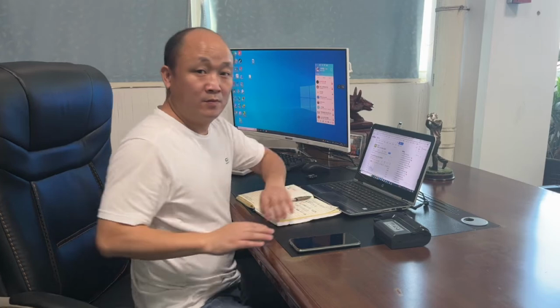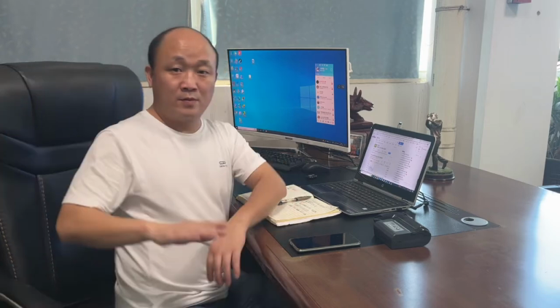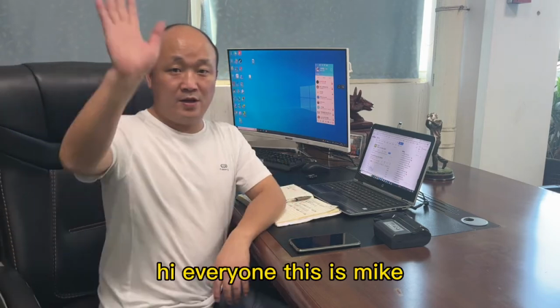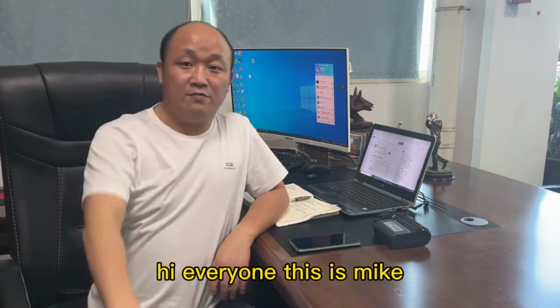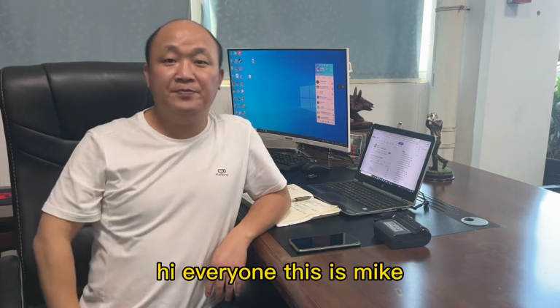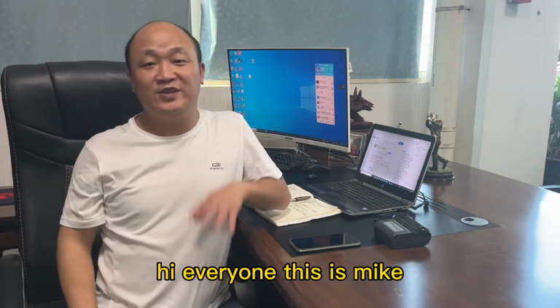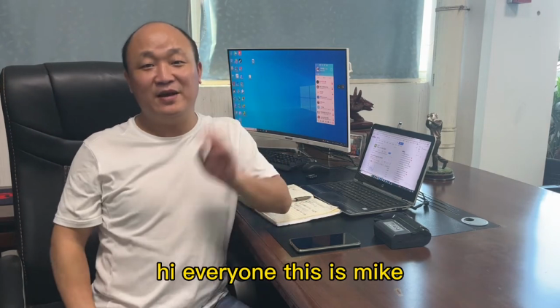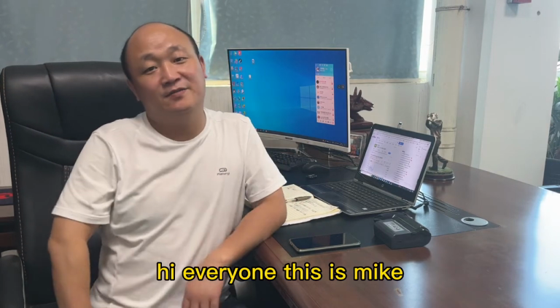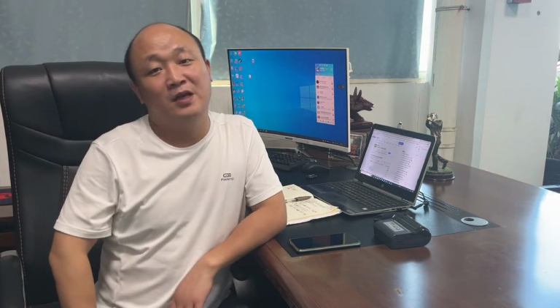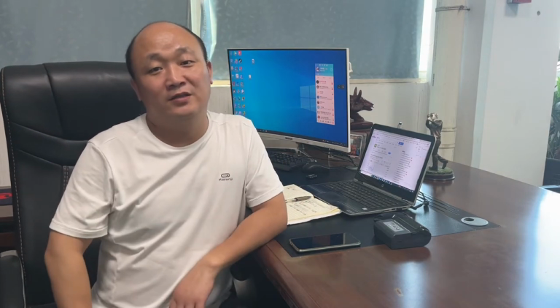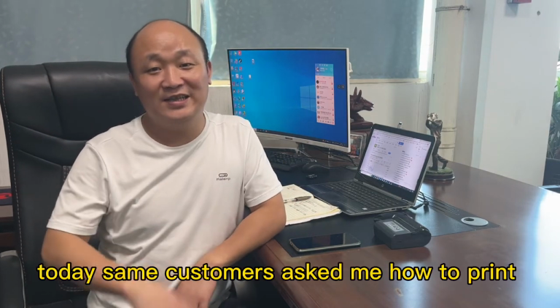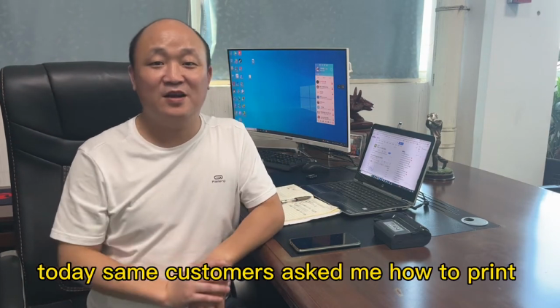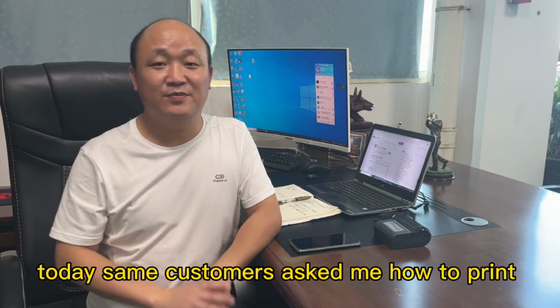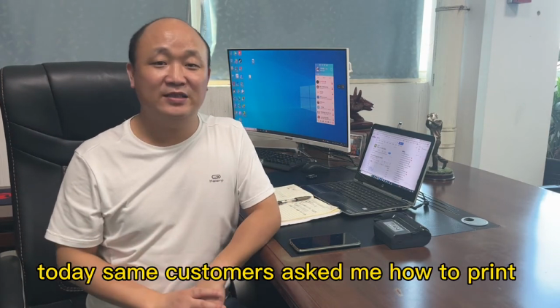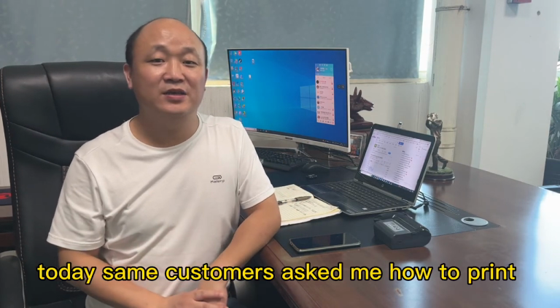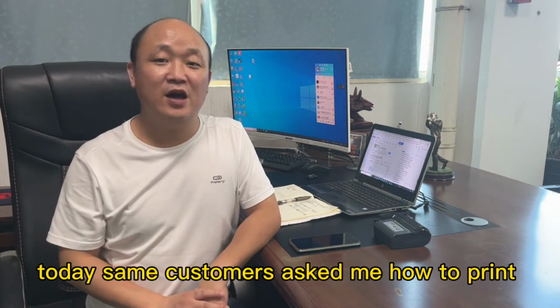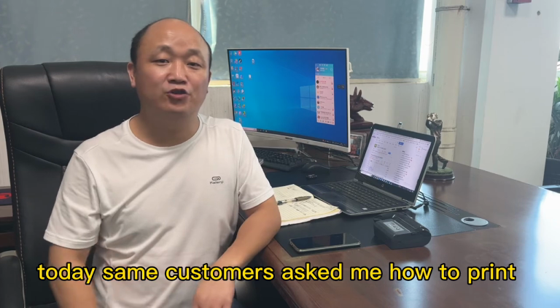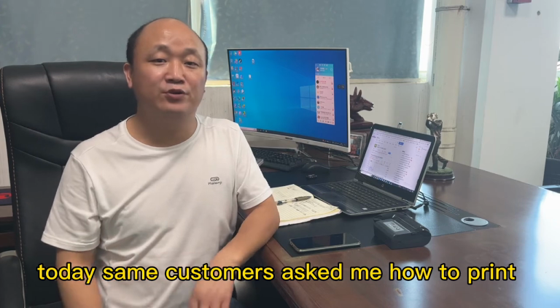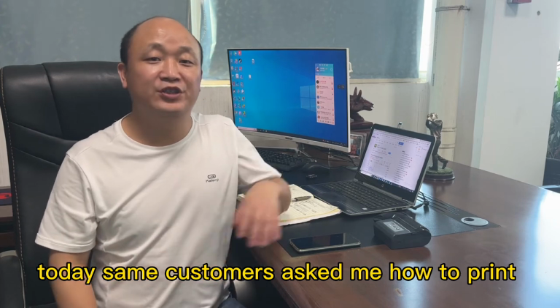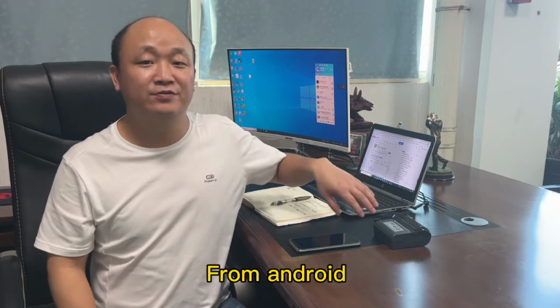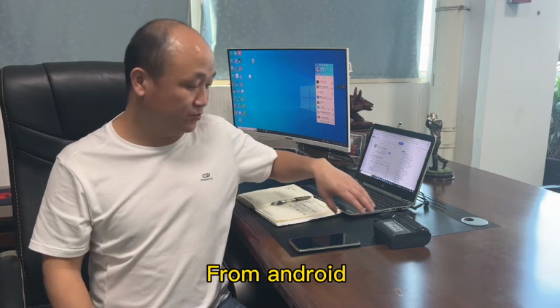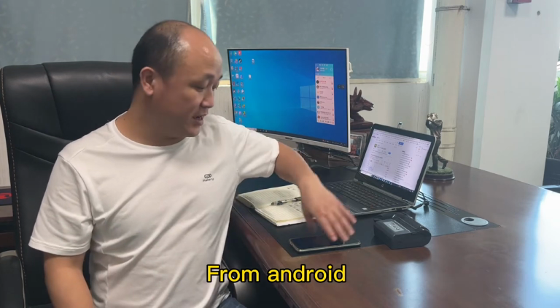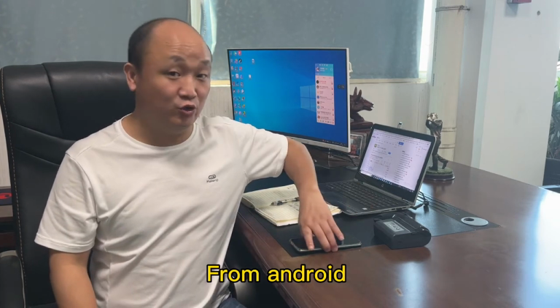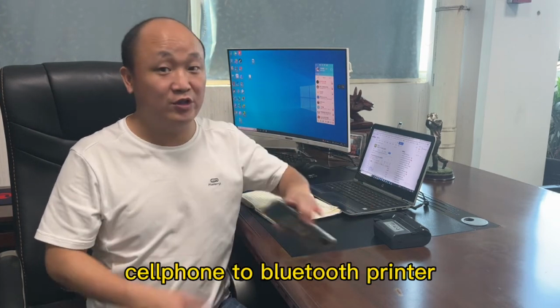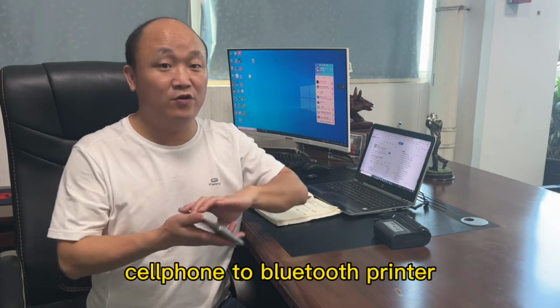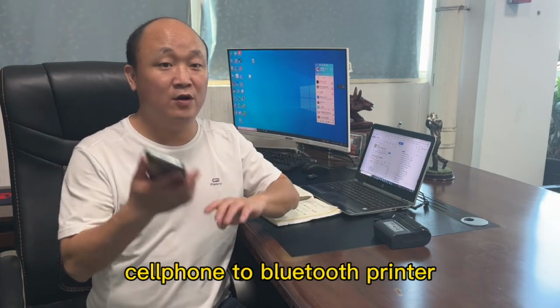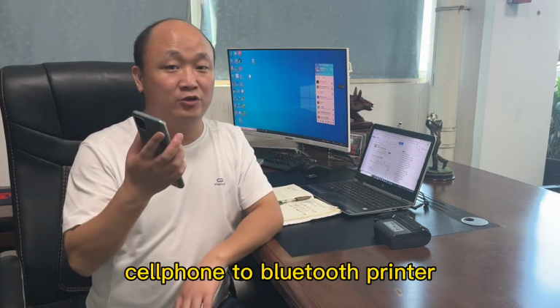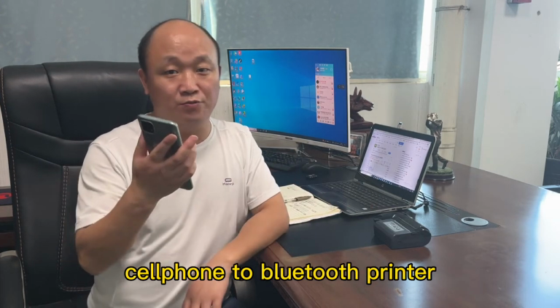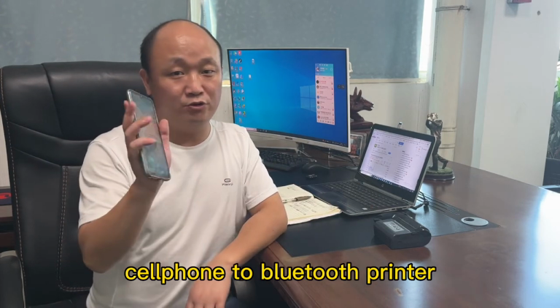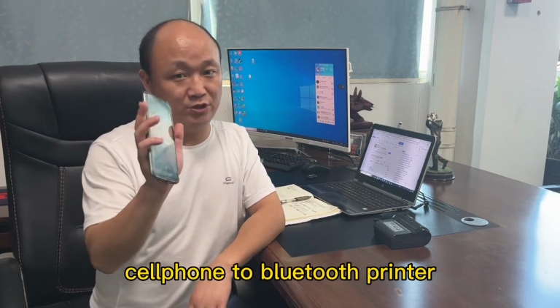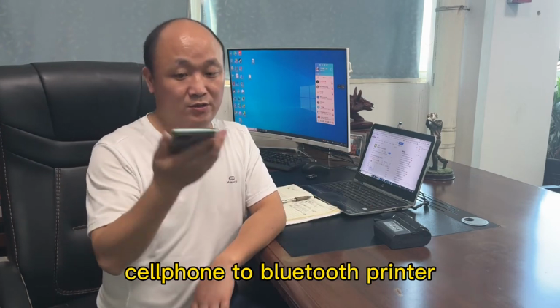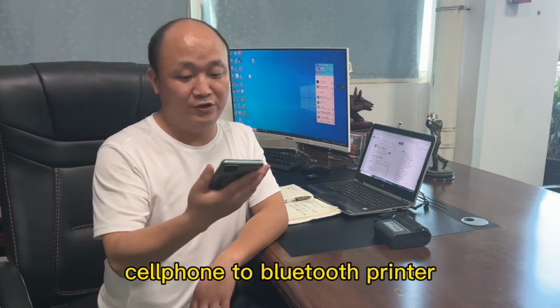Hi everyone, this is Mike. Today some customers asked me how to print from the Android cell phone to Bluetooth printer.